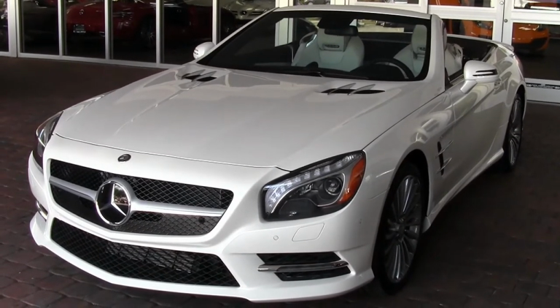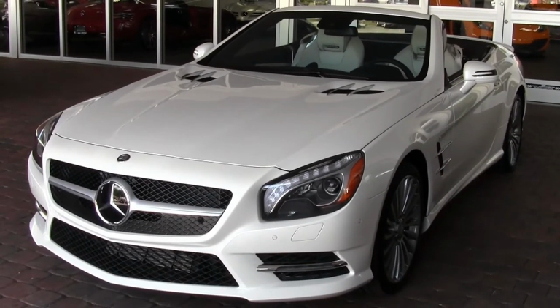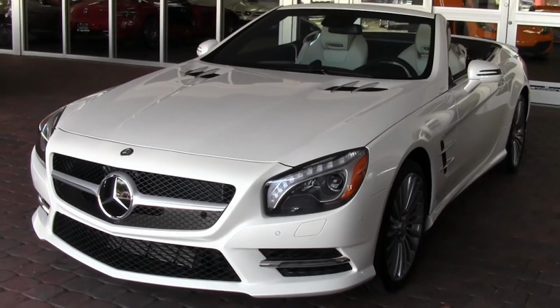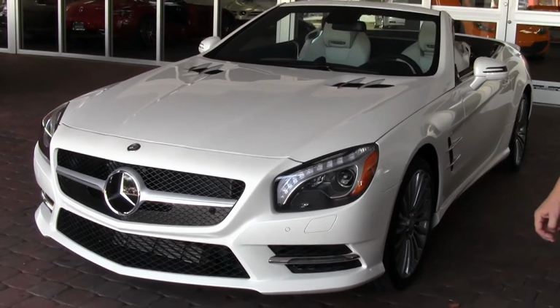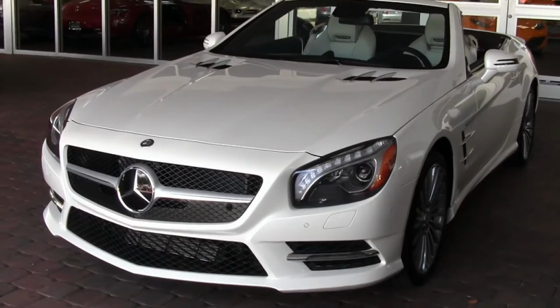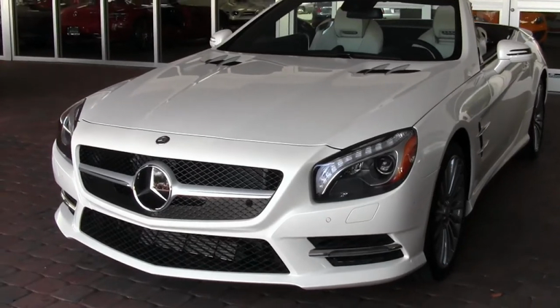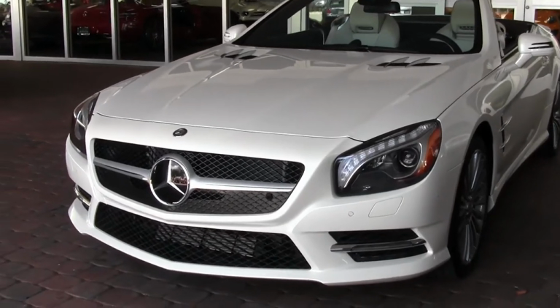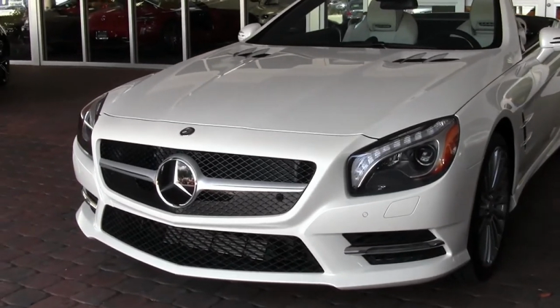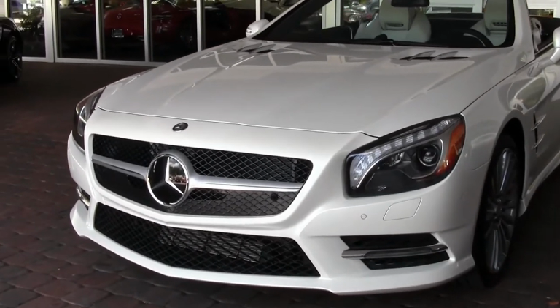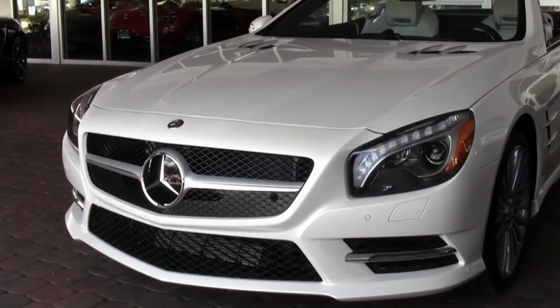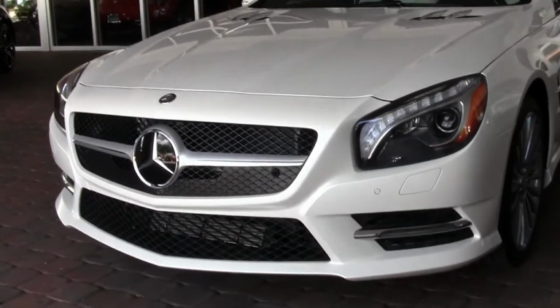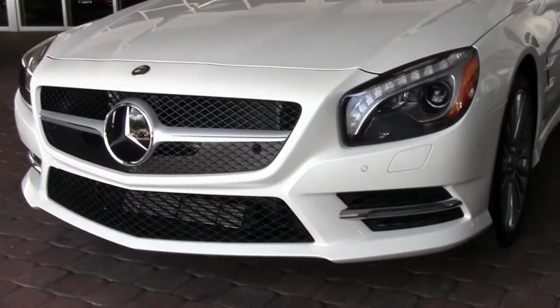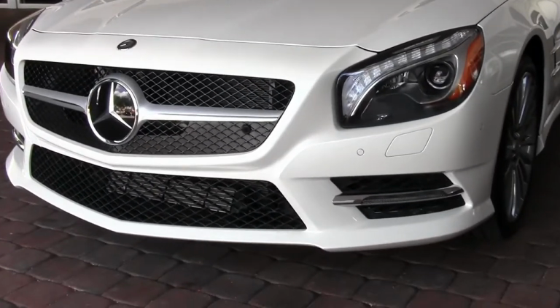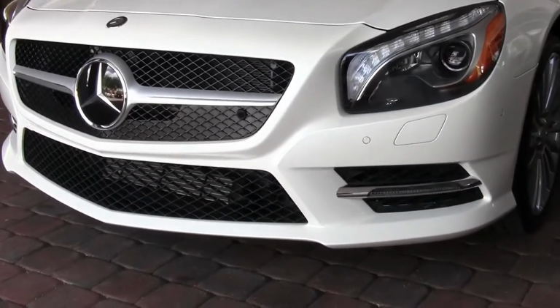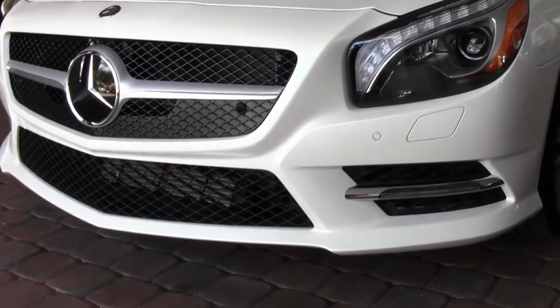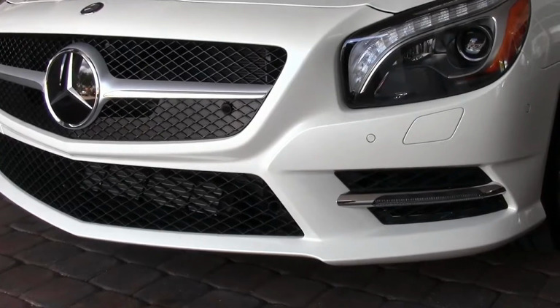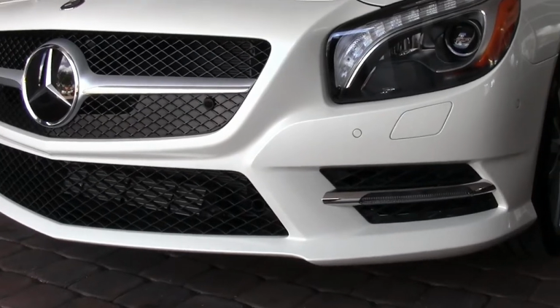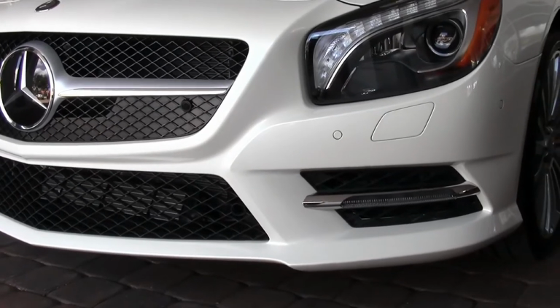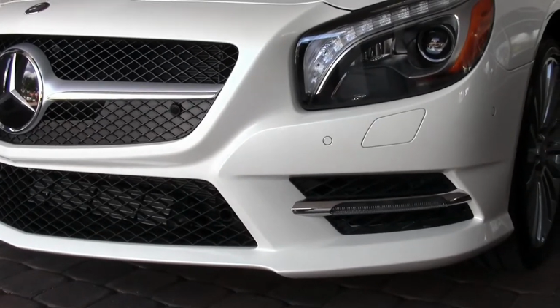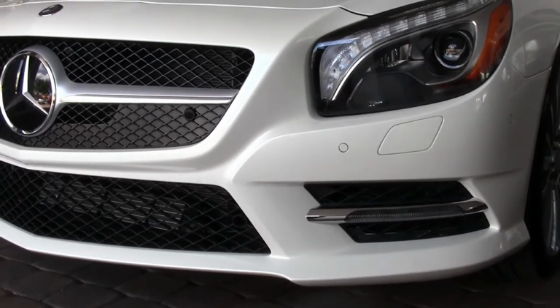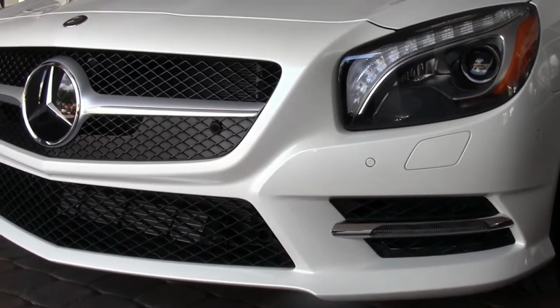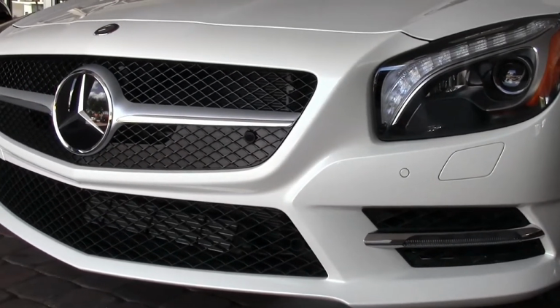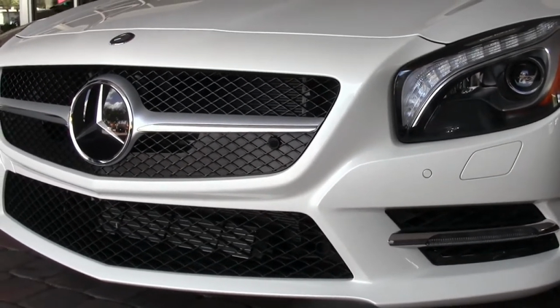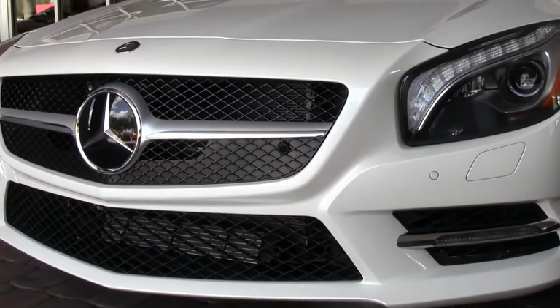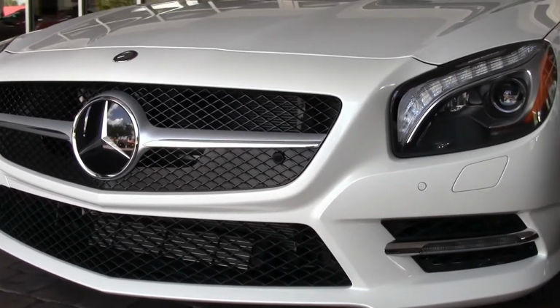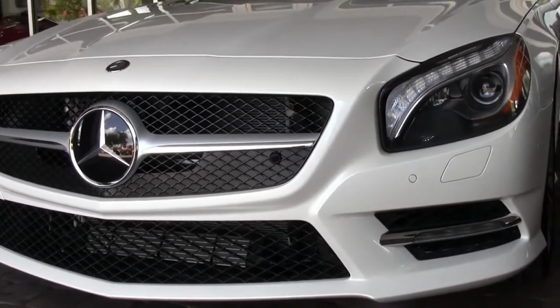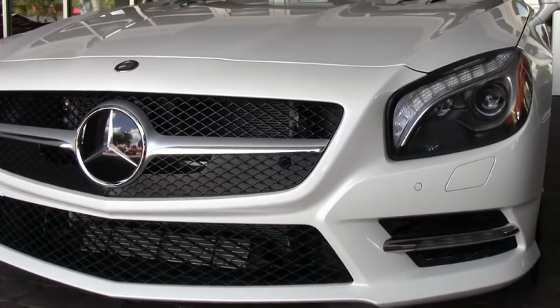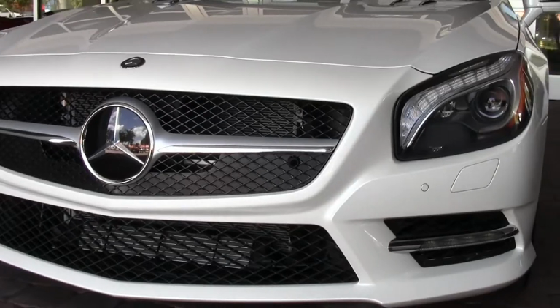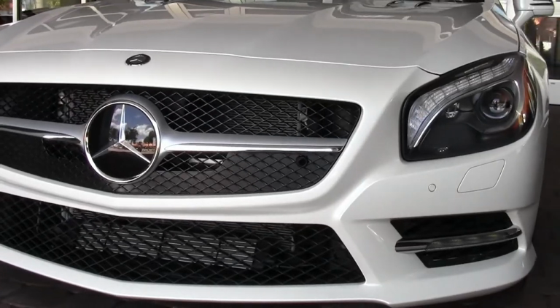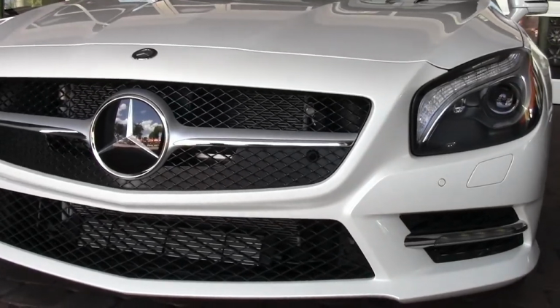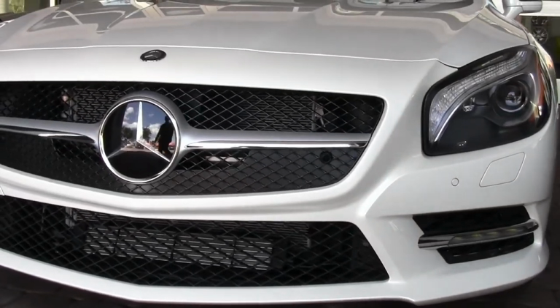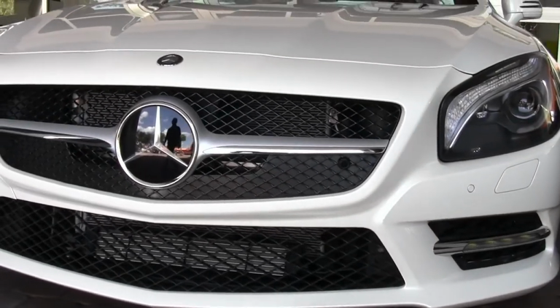The car's only got 5,000 miles on it. Let's take a quick walk around the vehicle and I'll talk a little bit about the condition. Not only was this a very high MSRP car — nearly $120,000 — it's got just about every single option you can put on the car.